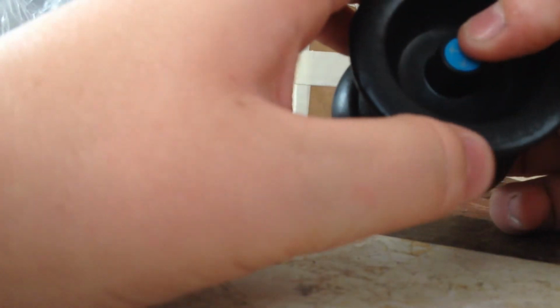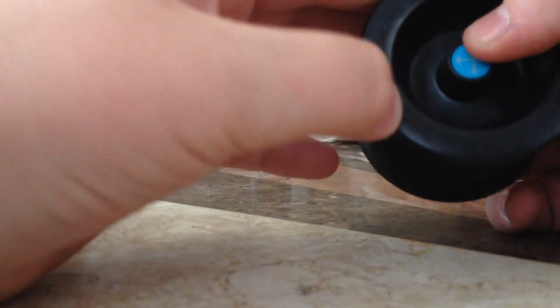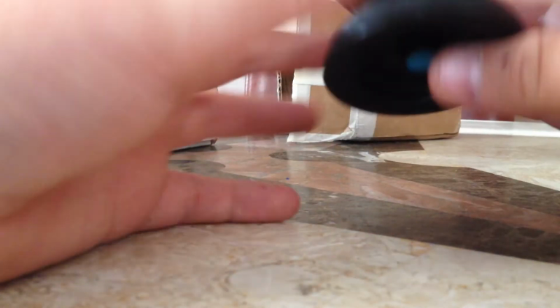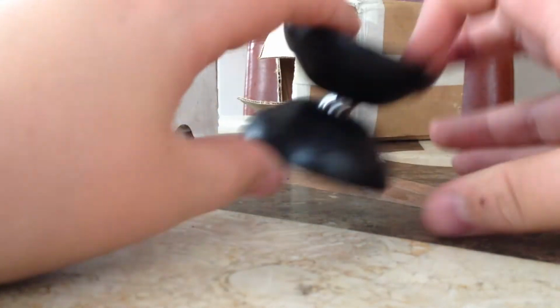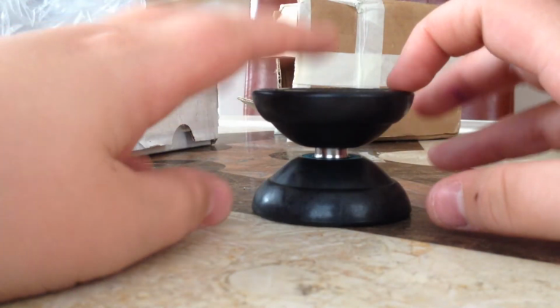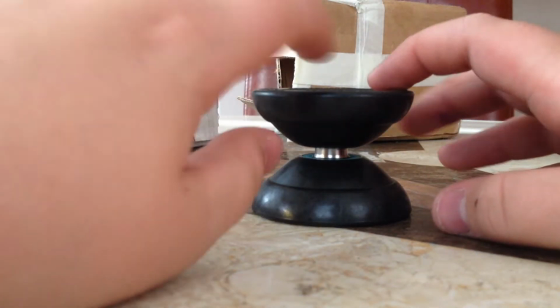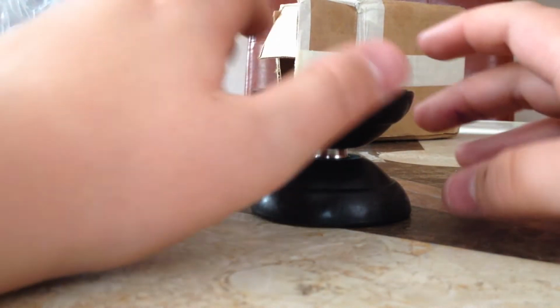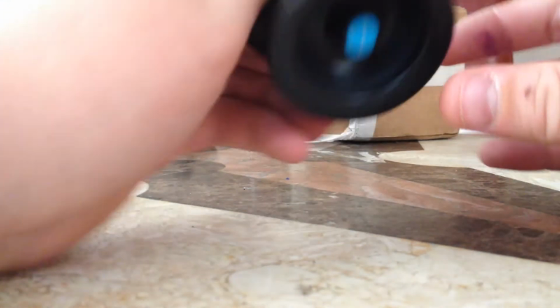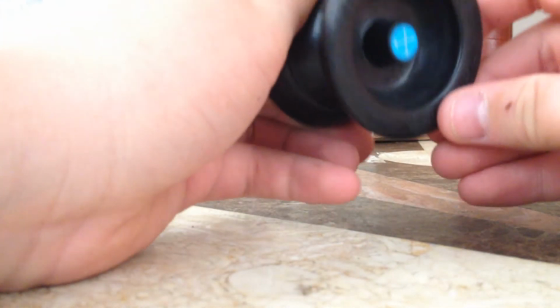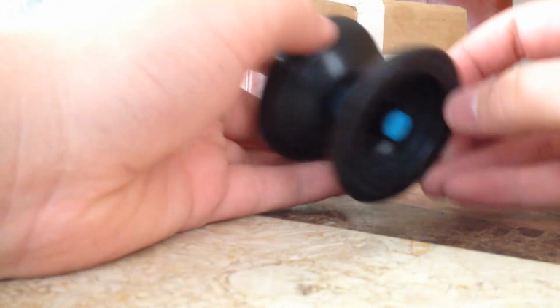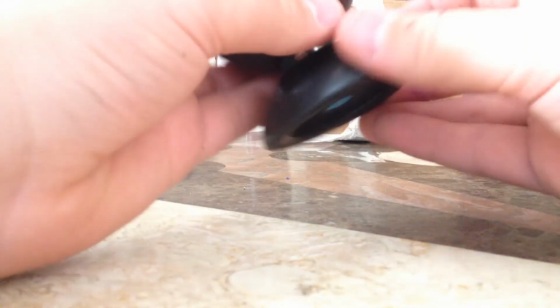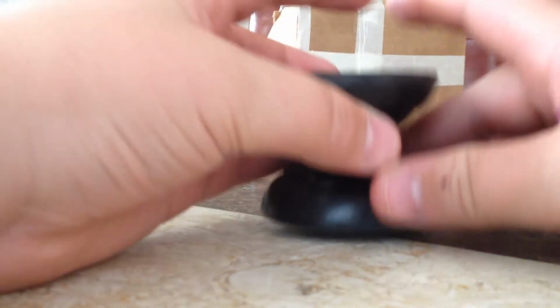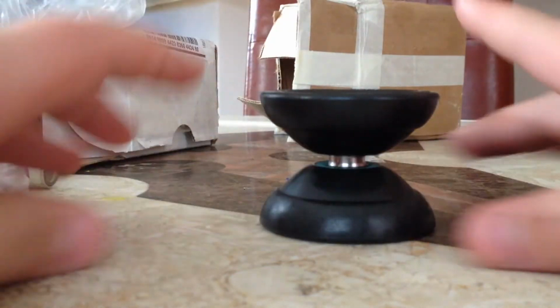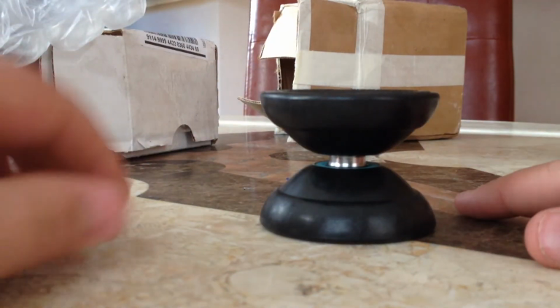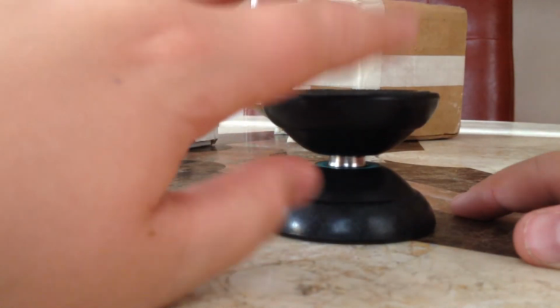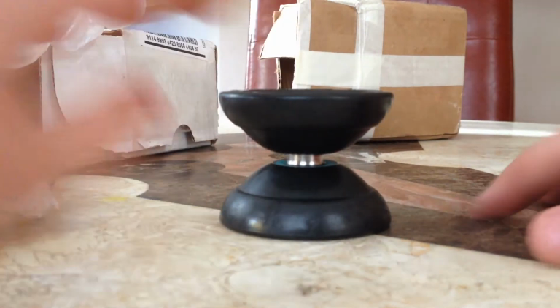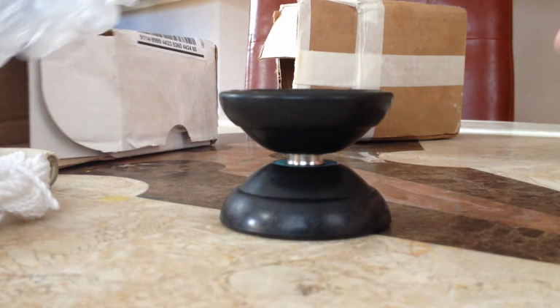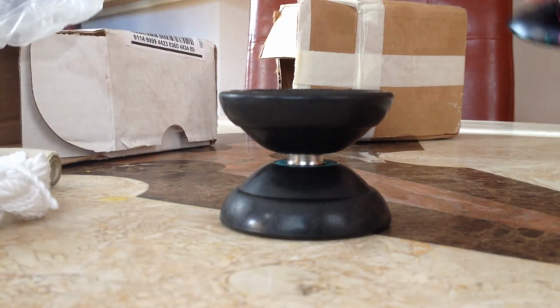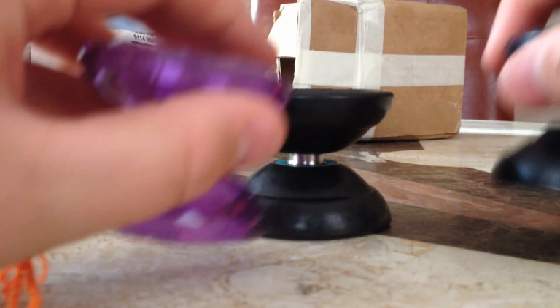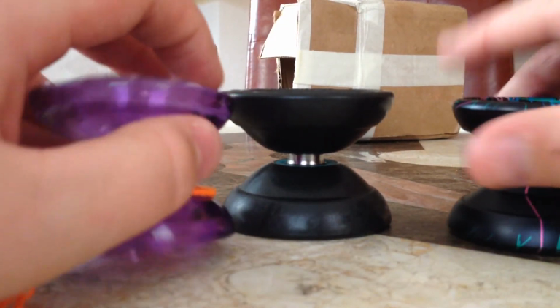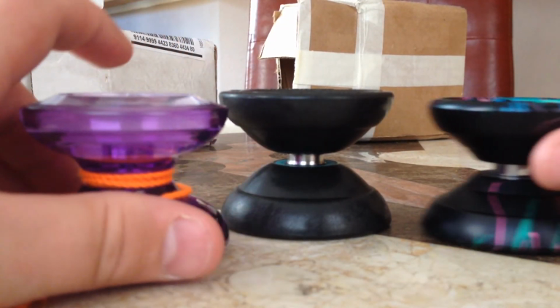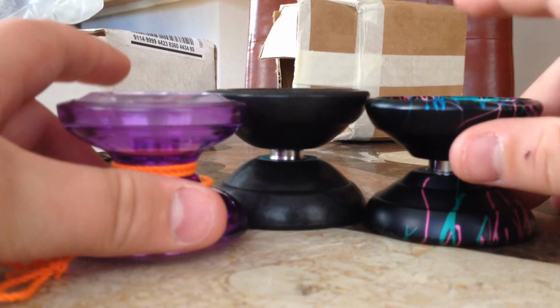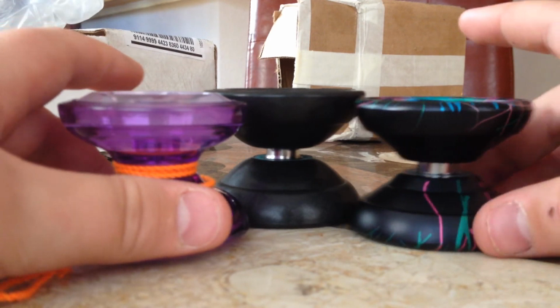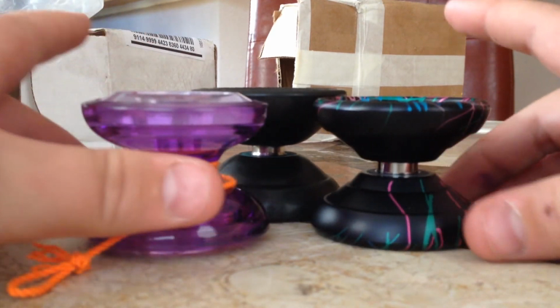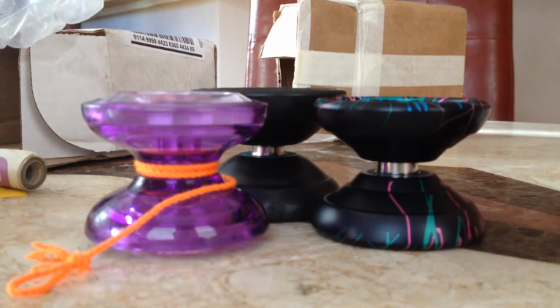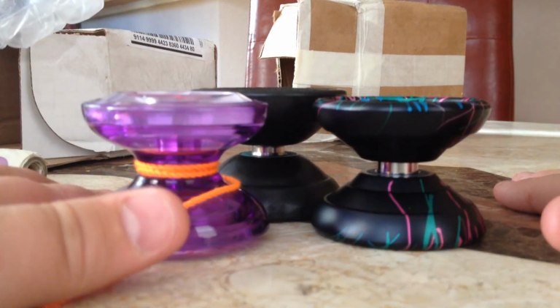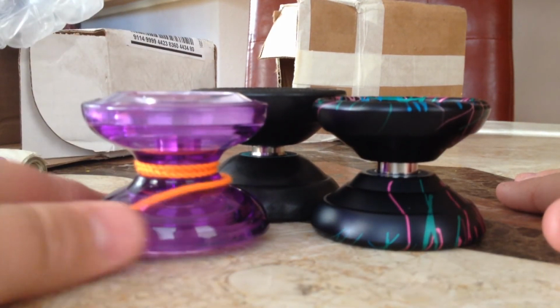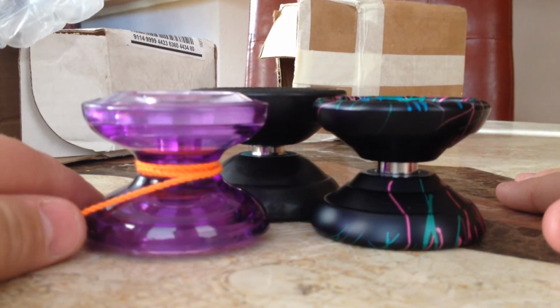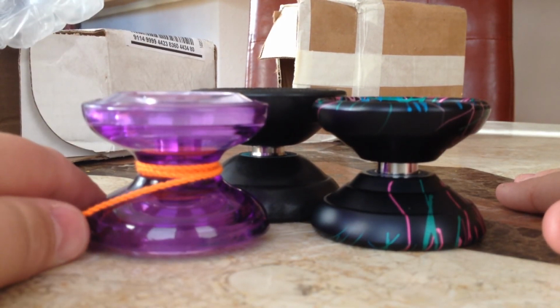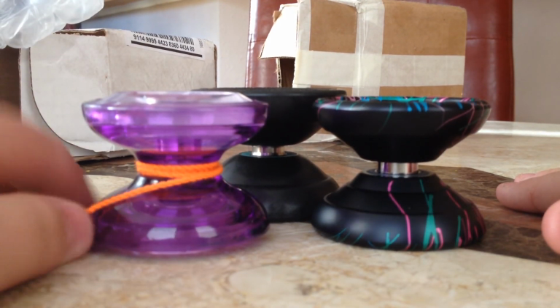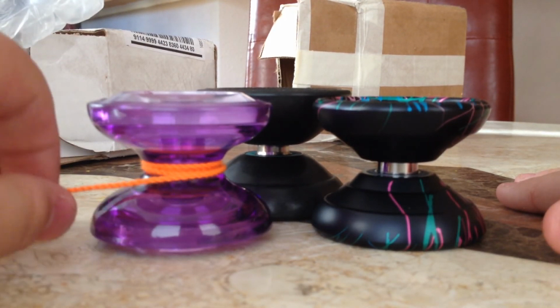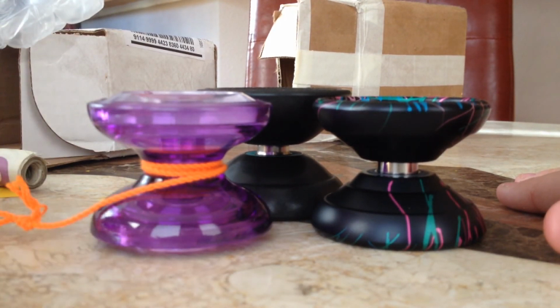This is a CLYW Yeti. Alright. These are the two things I got today. See you YouTube.